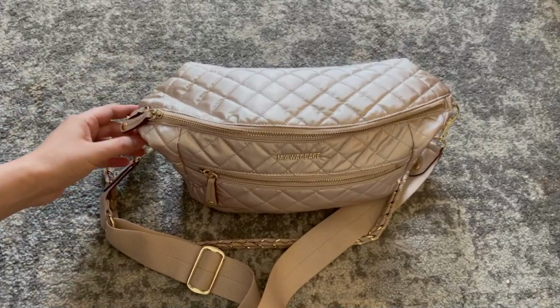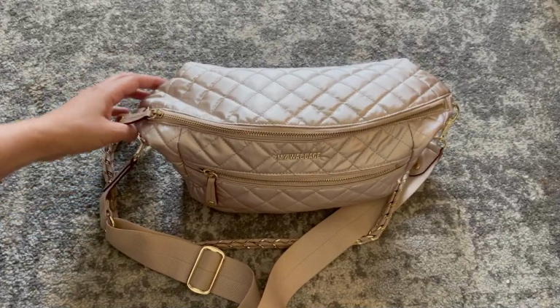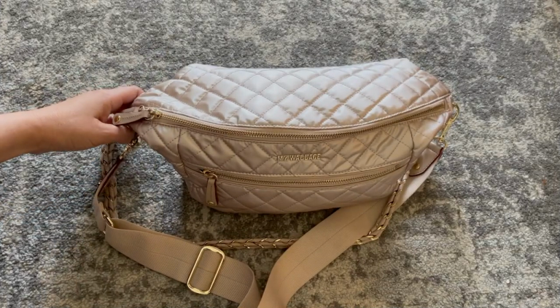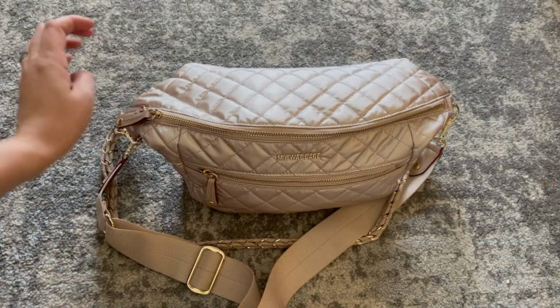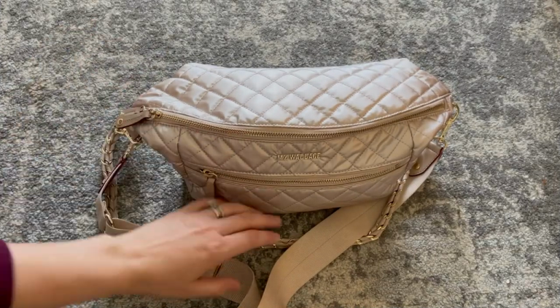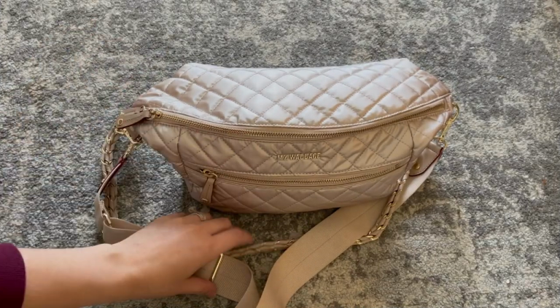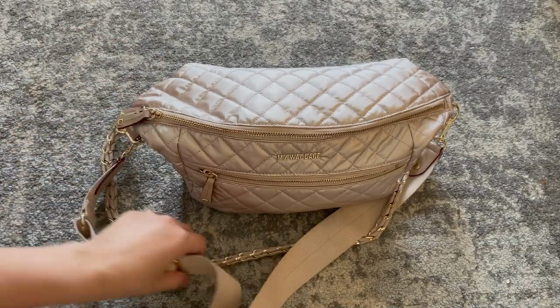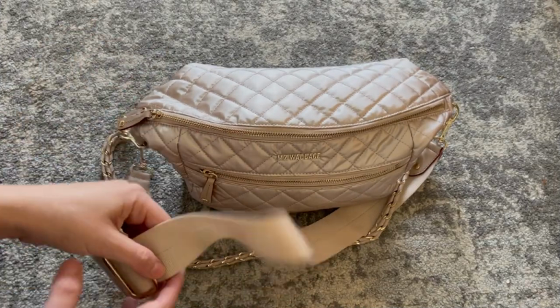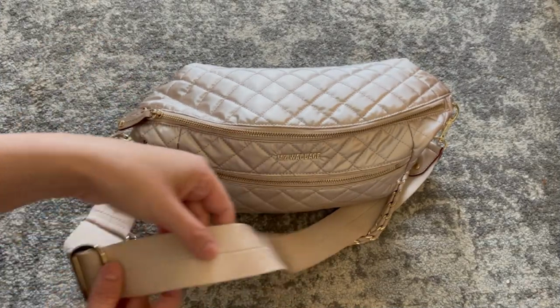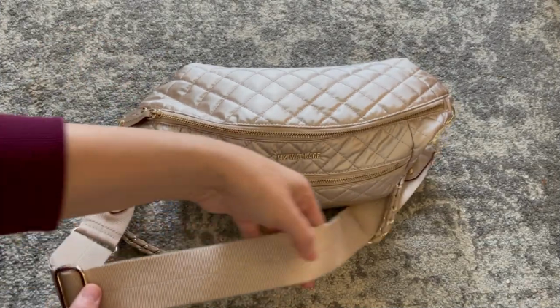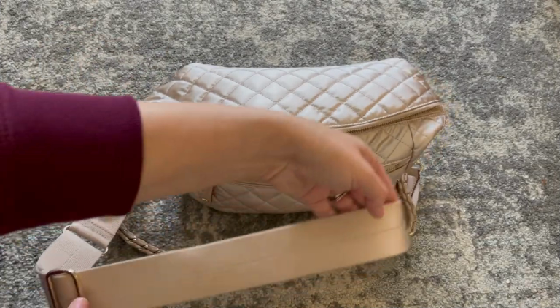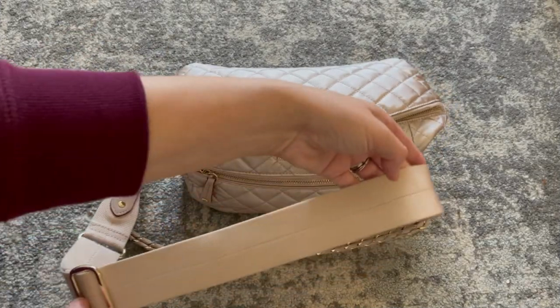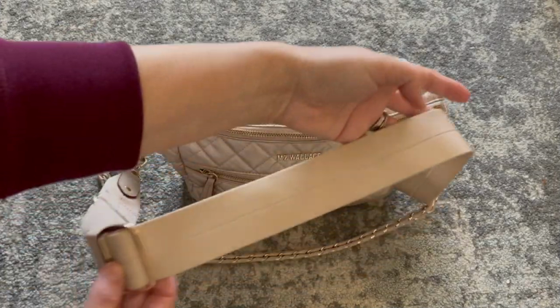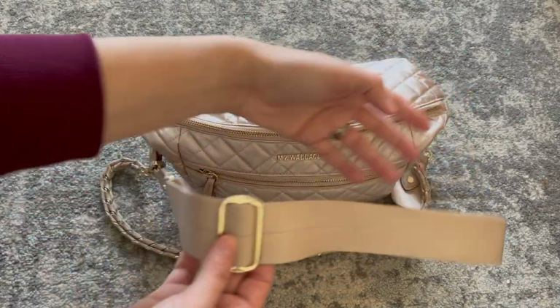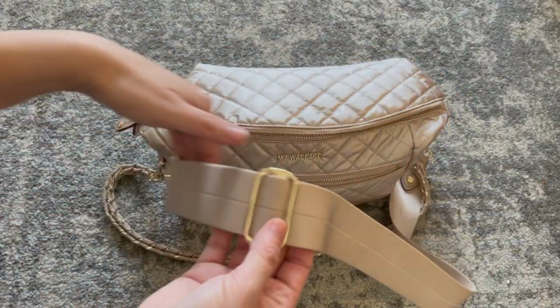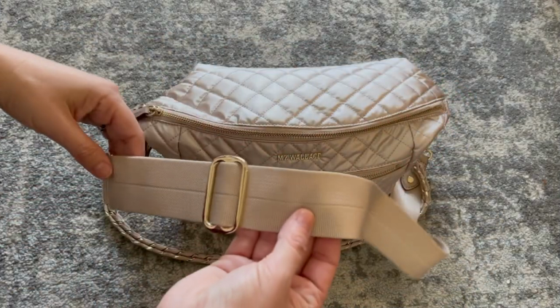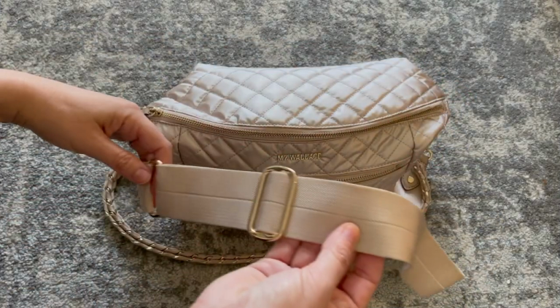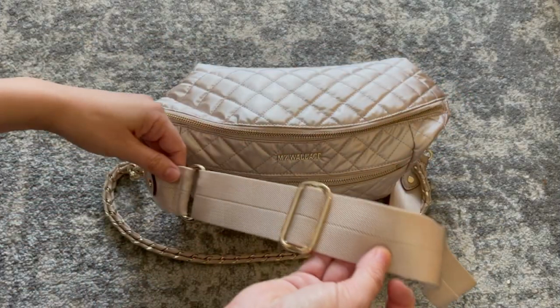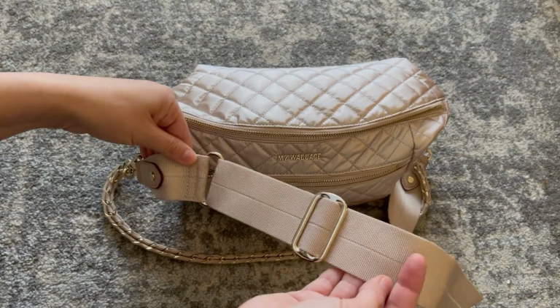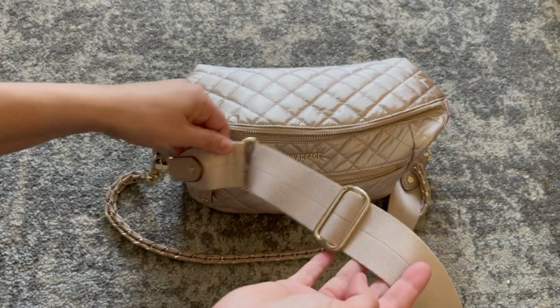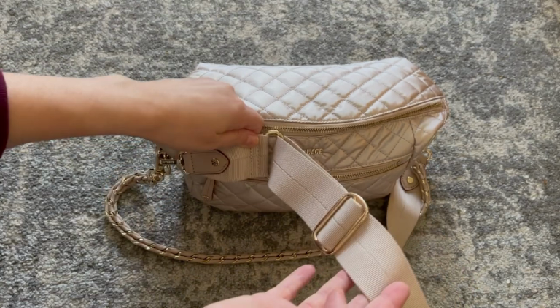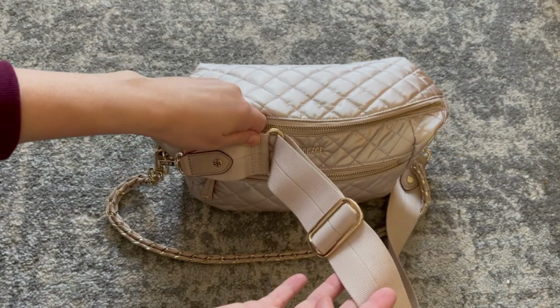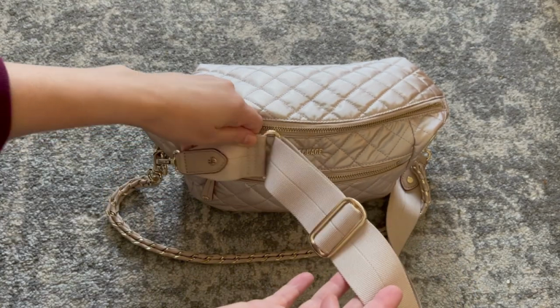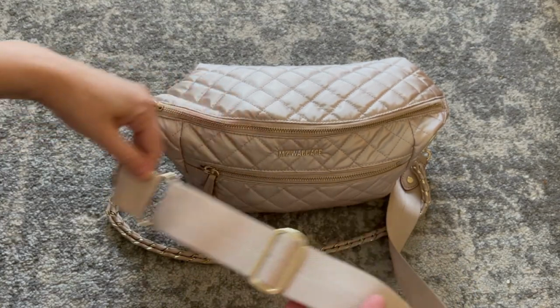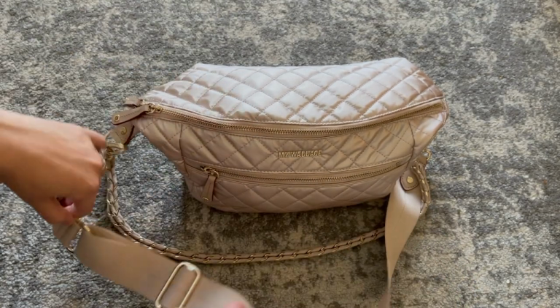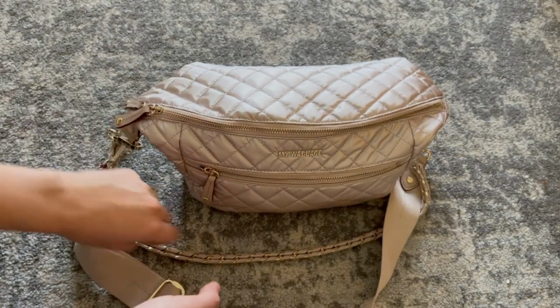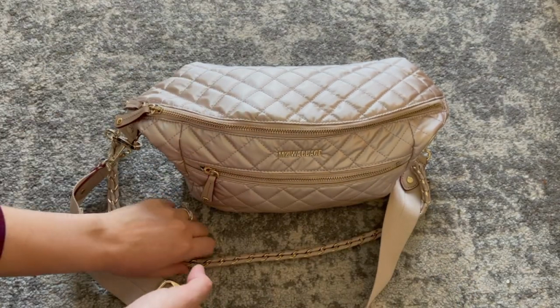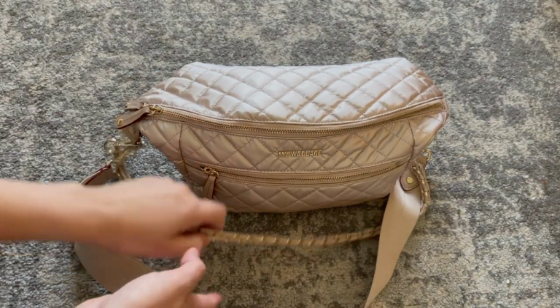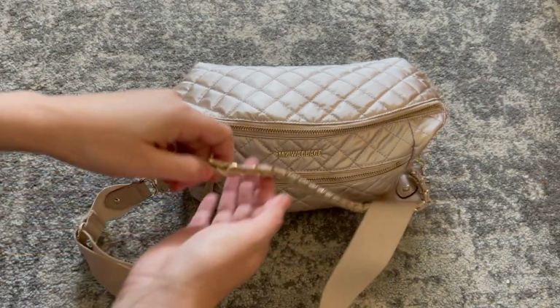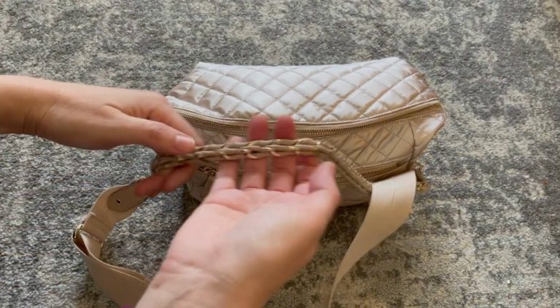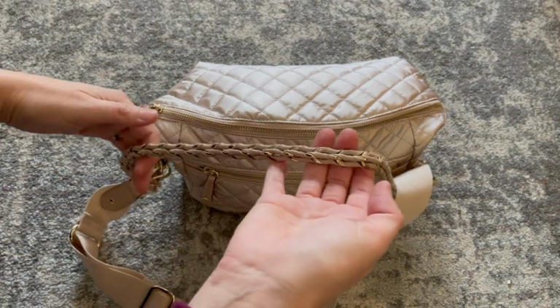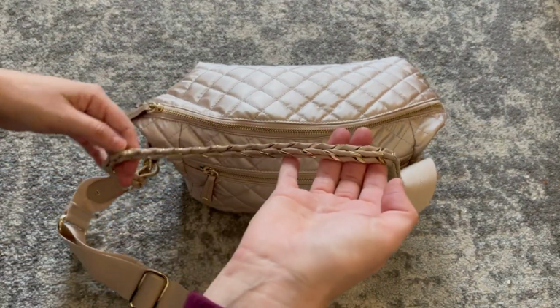Before we jump in, the sling bag is not new to MZ Wallace. It's actually a current style, but in a brand new color for fall winter. And this is the pale rose gold.